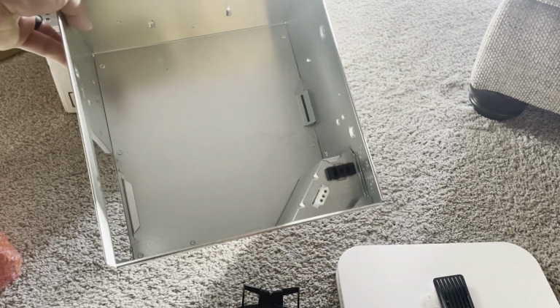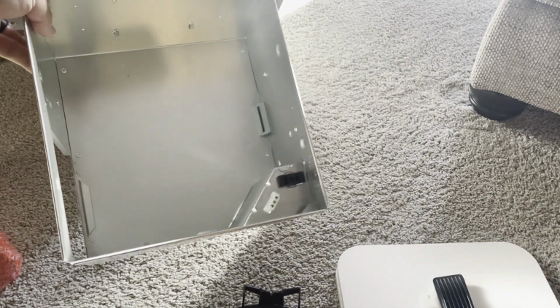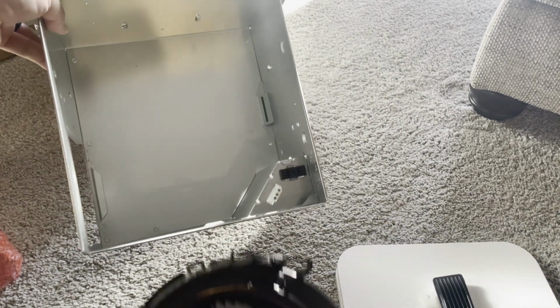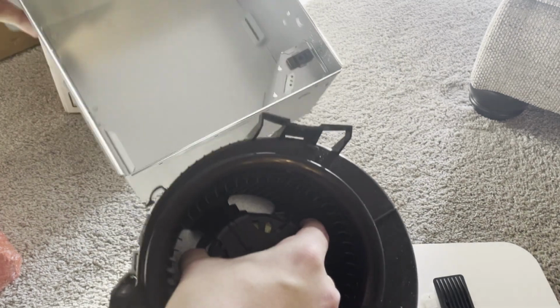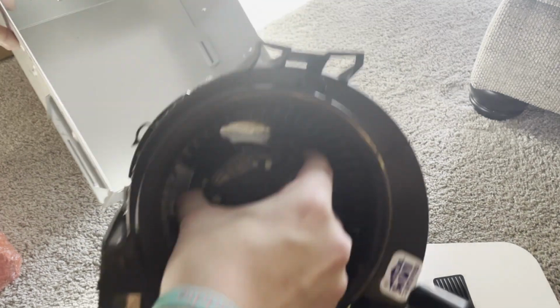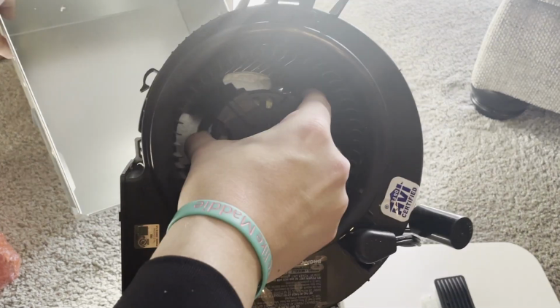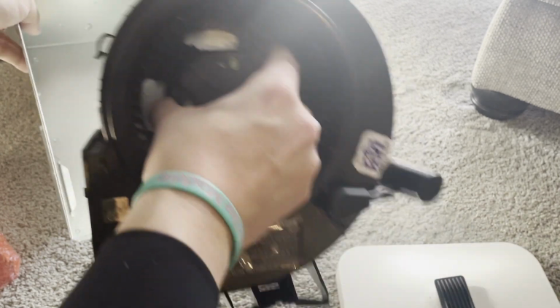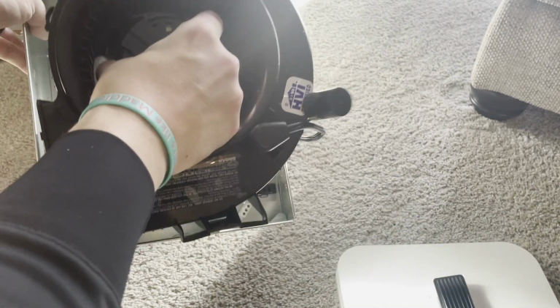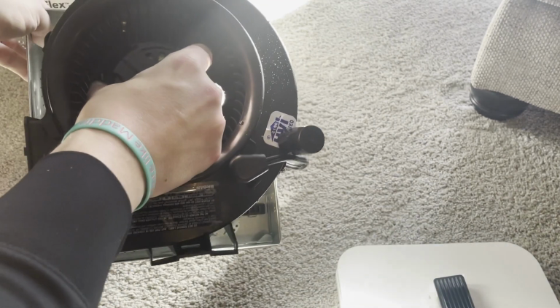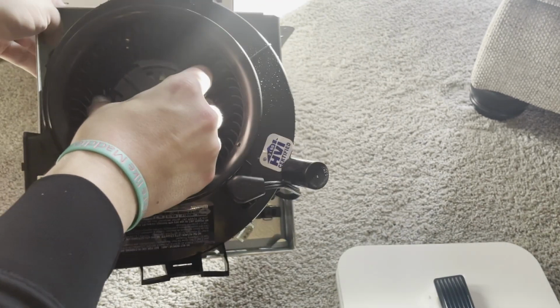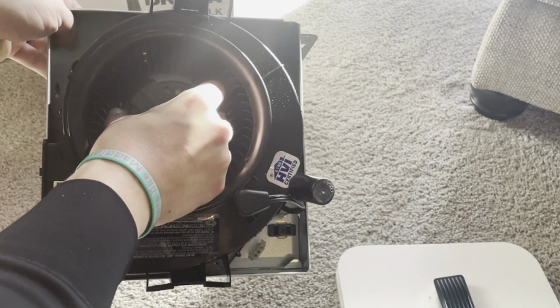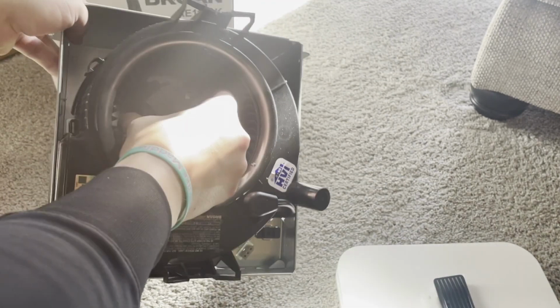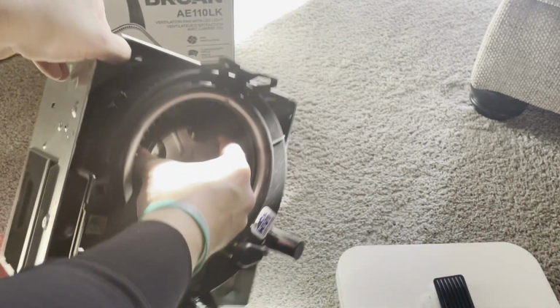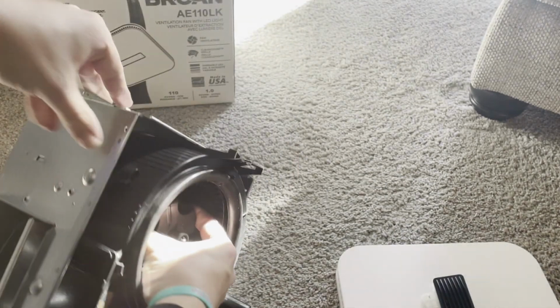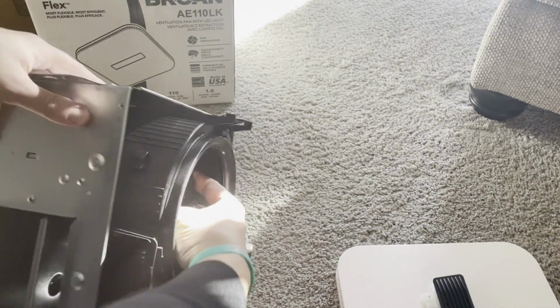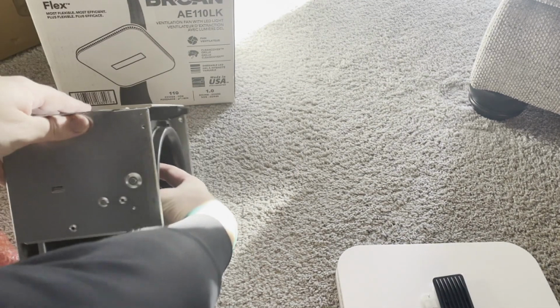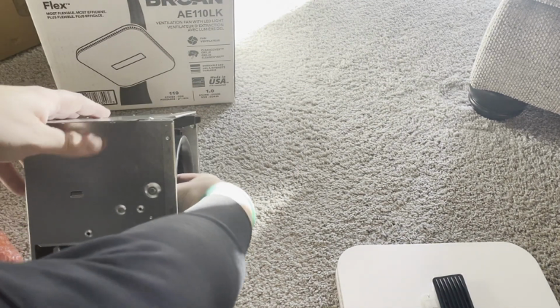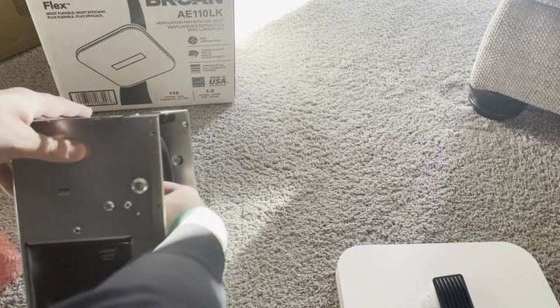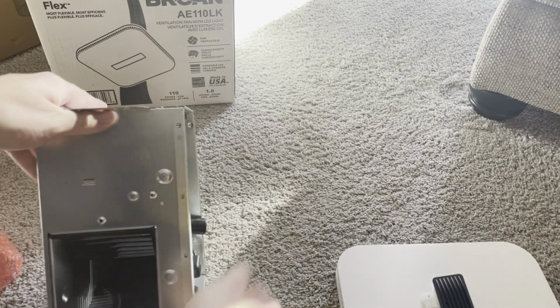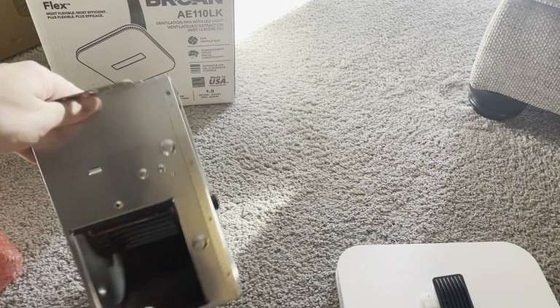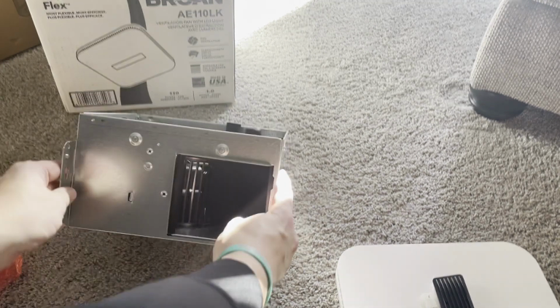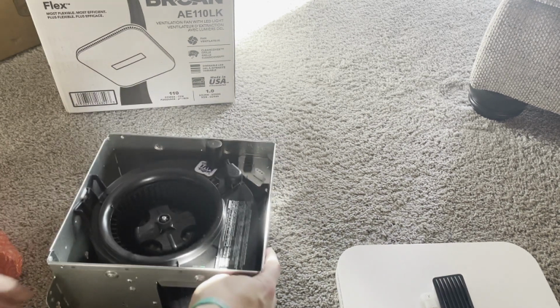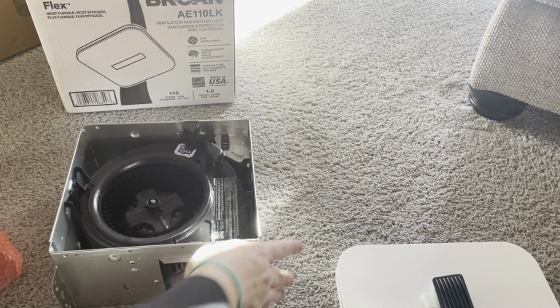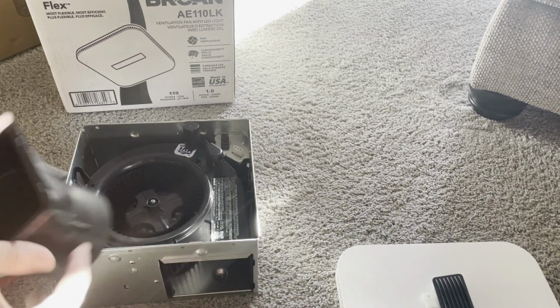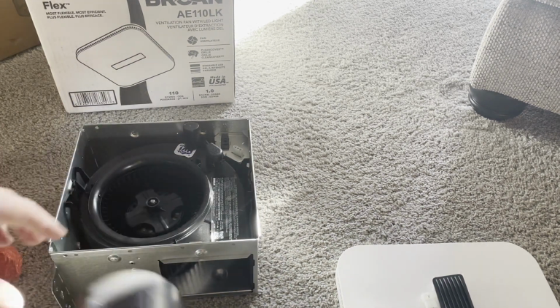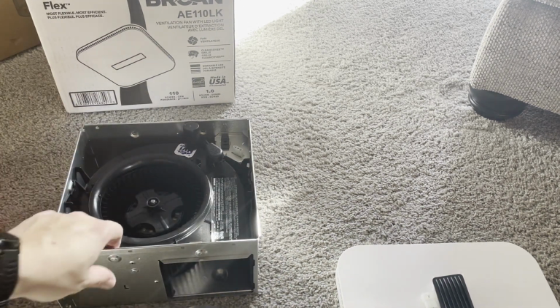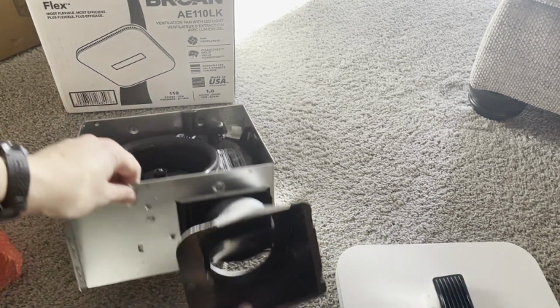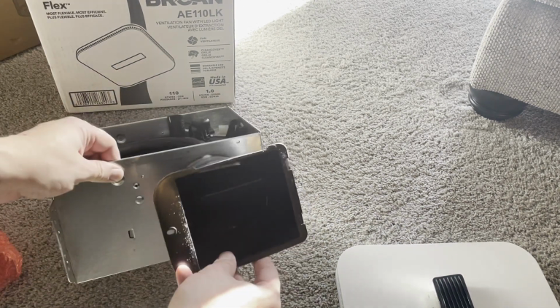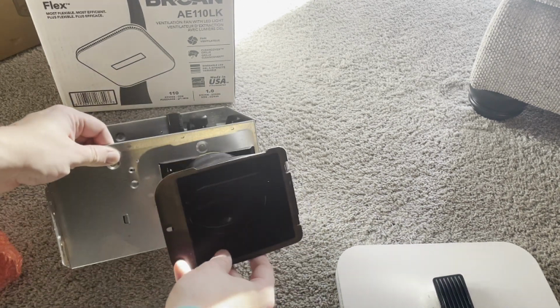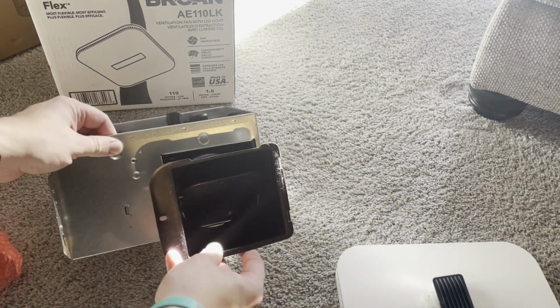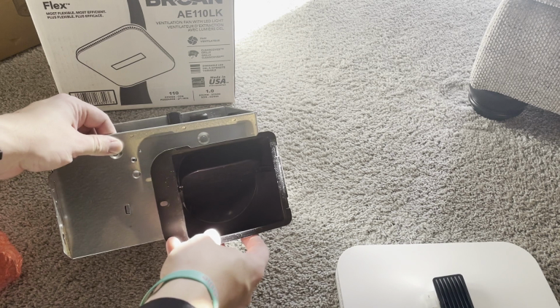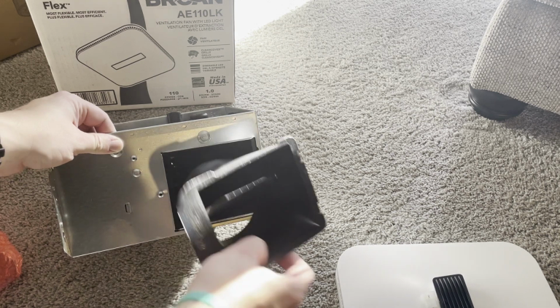This is the actual fan that goes in here. Then you've got the damper. This will connect to your exhaust vent that will go out of your house.